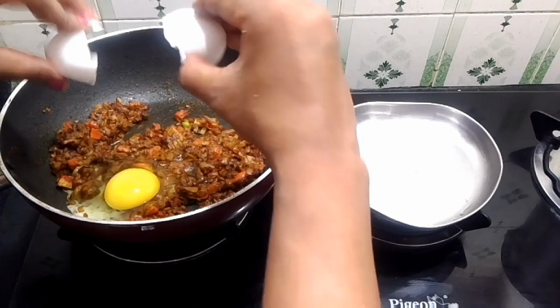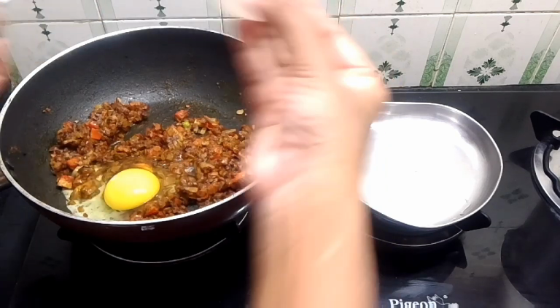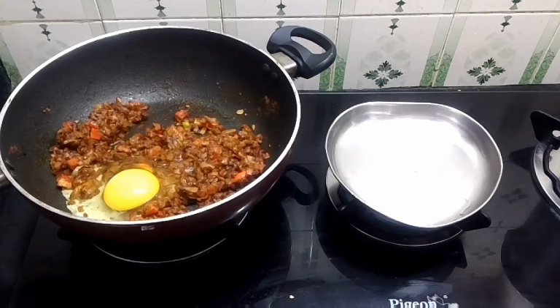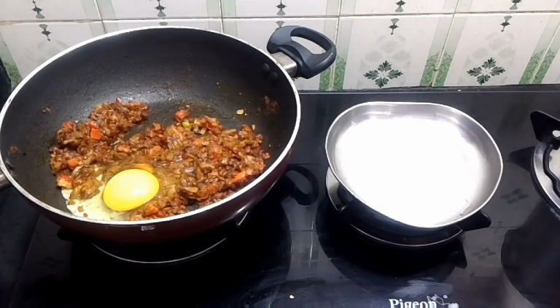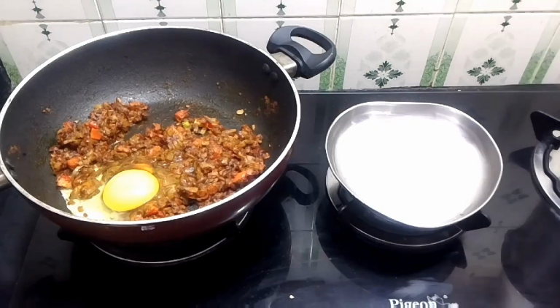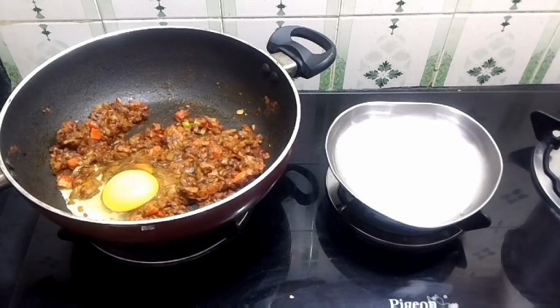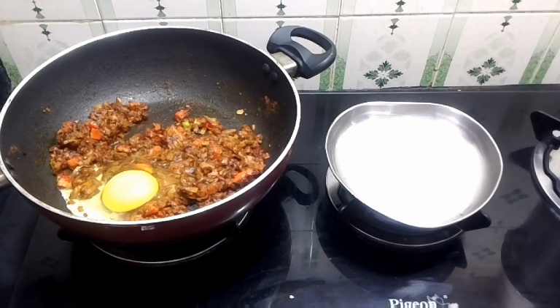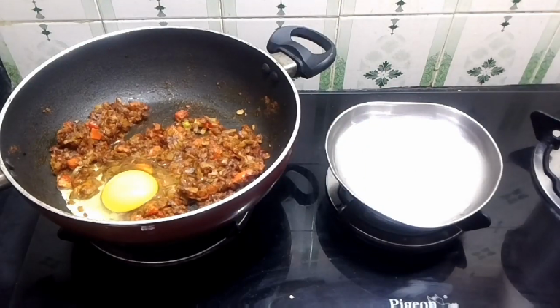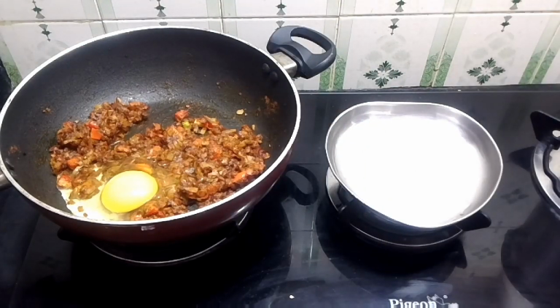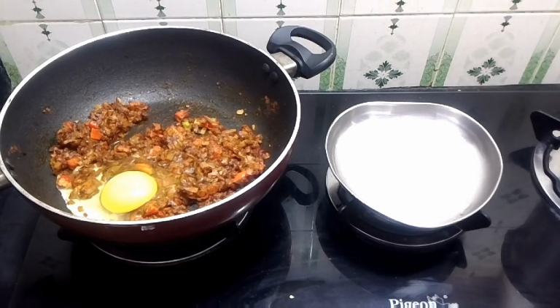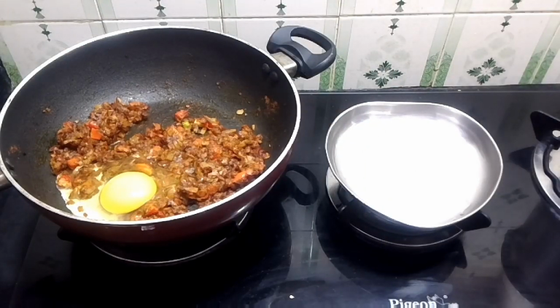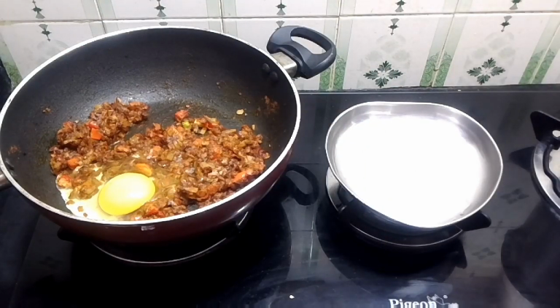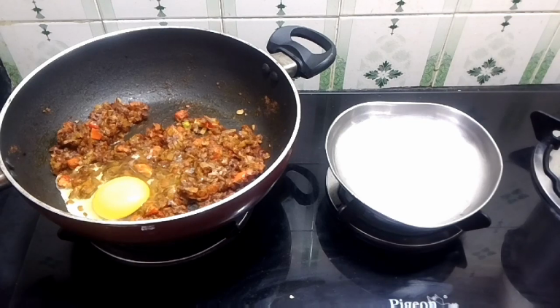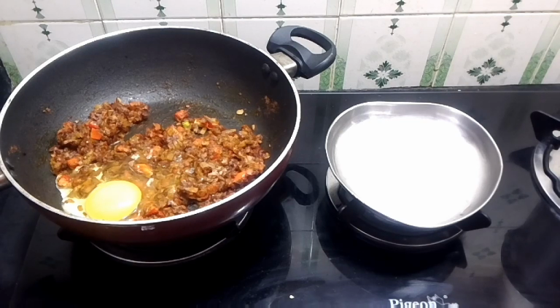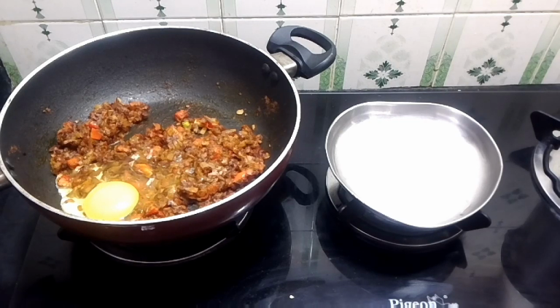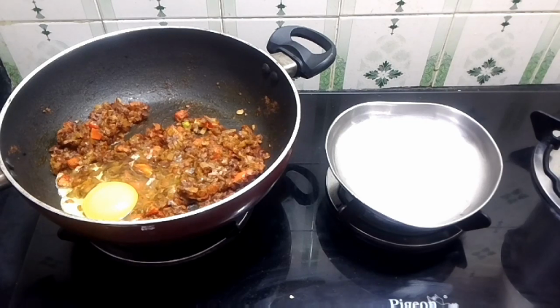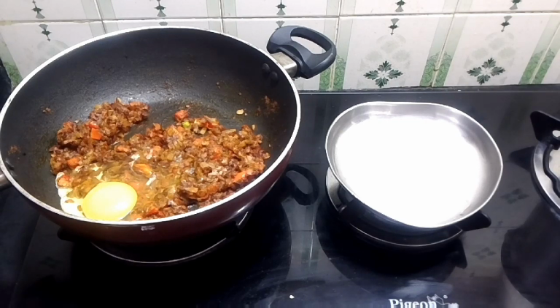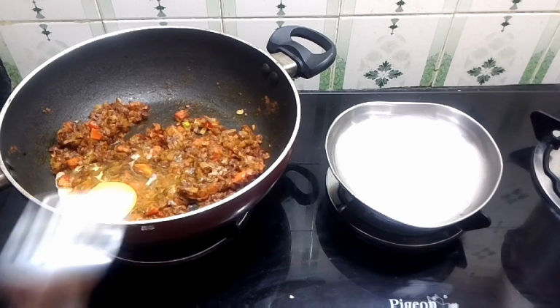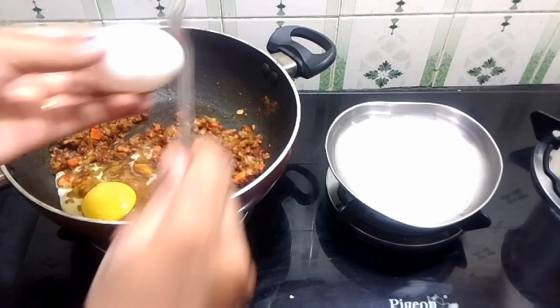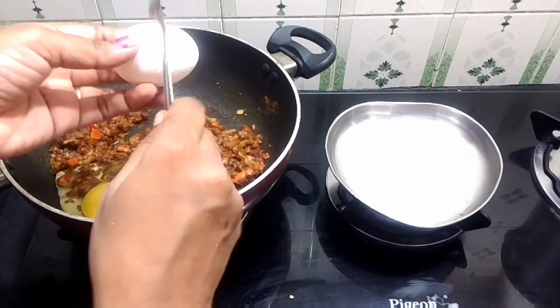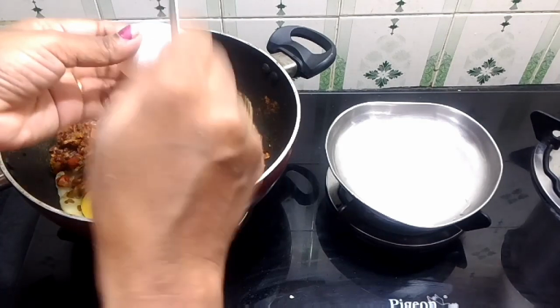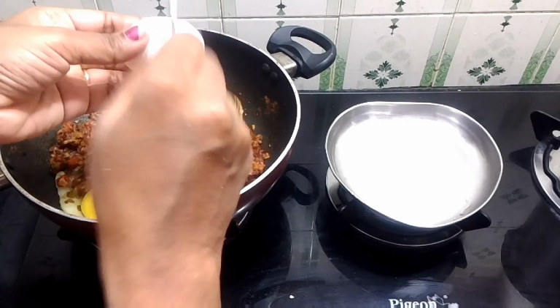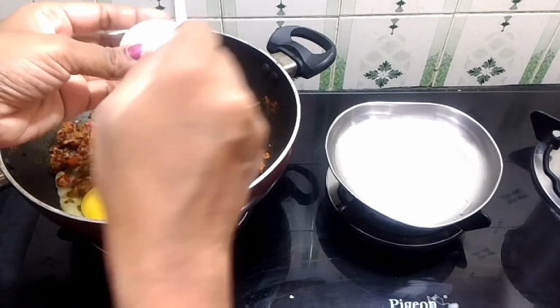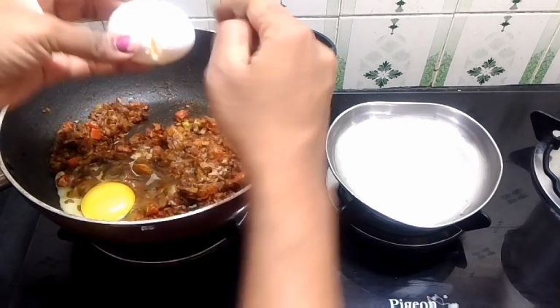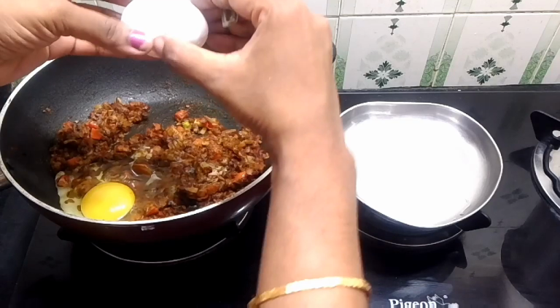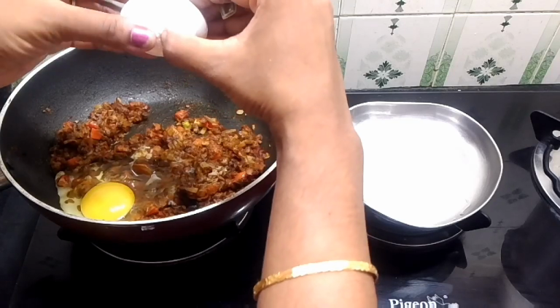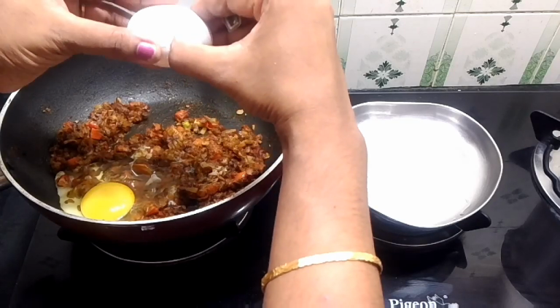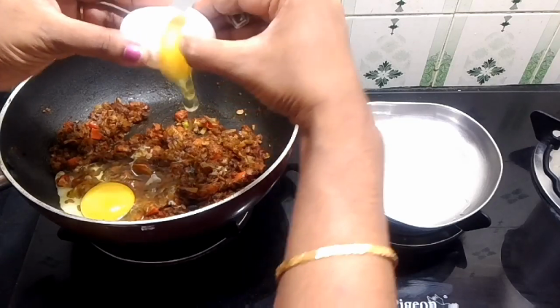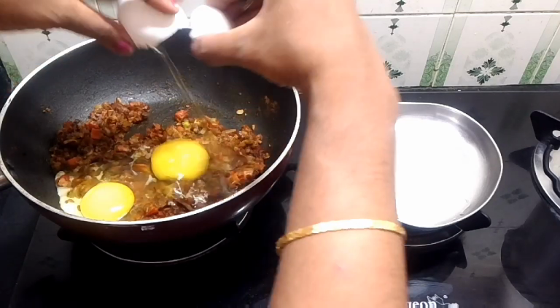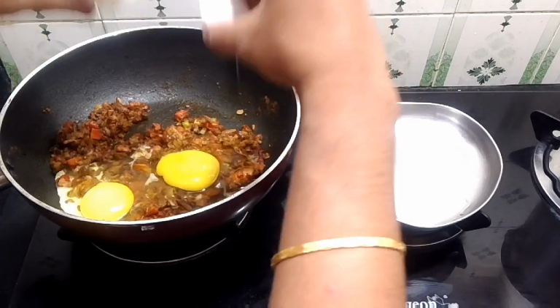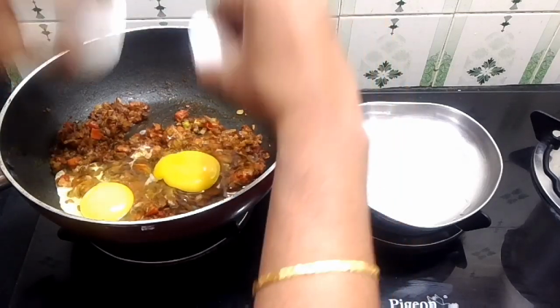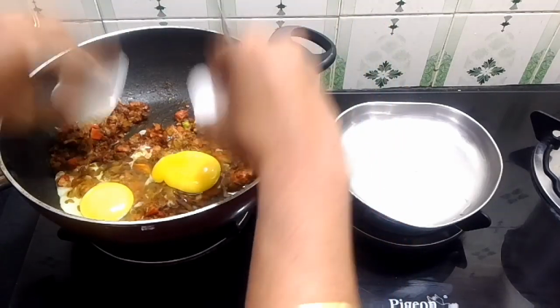If you want to add the vegetables, you can add the vegetables: carrots, beans, patani, etc.